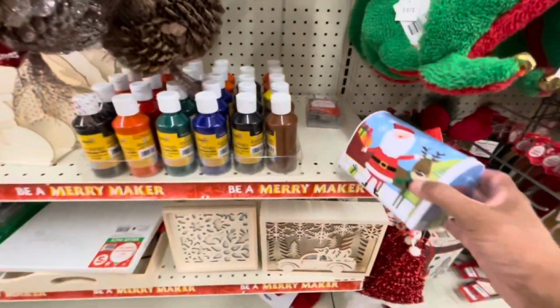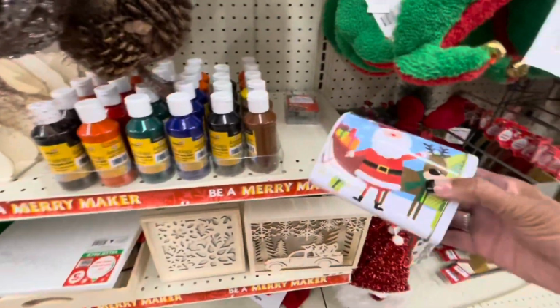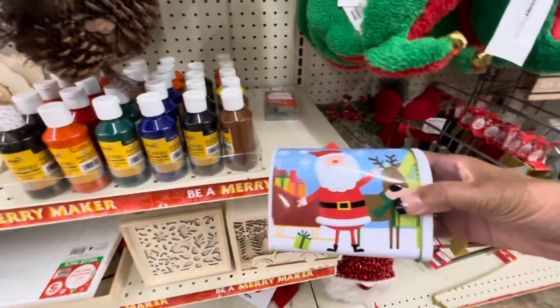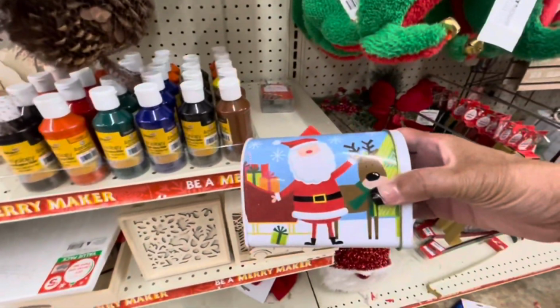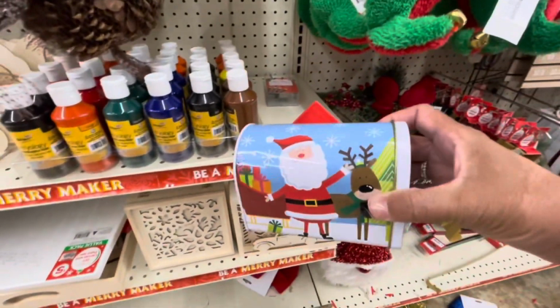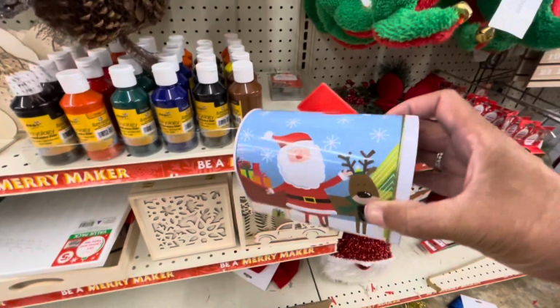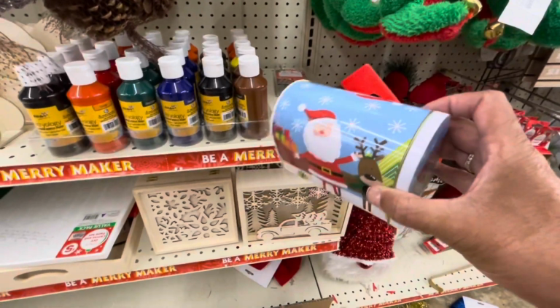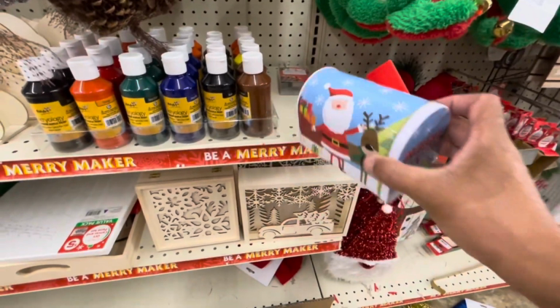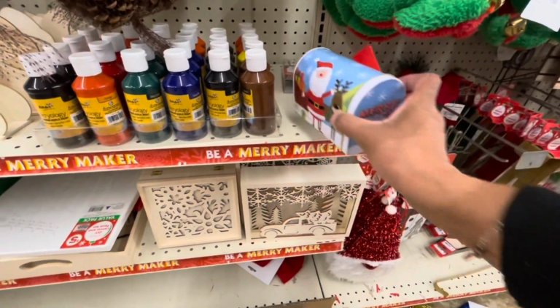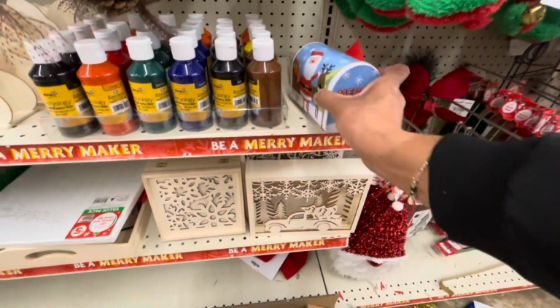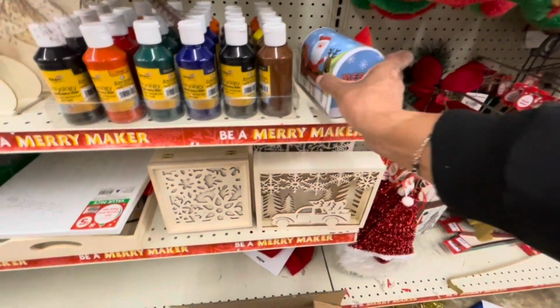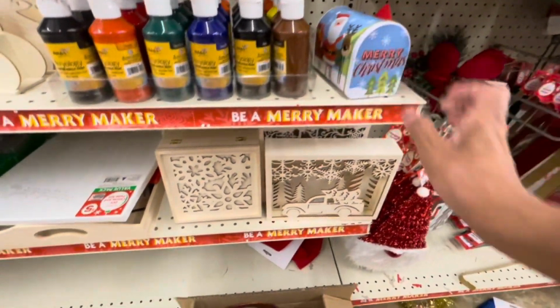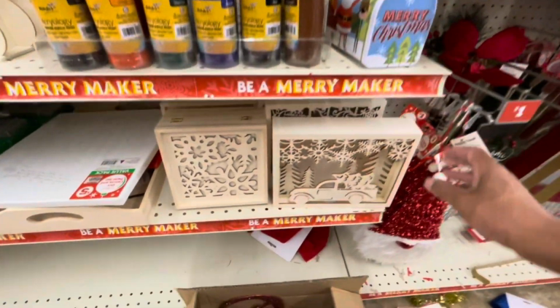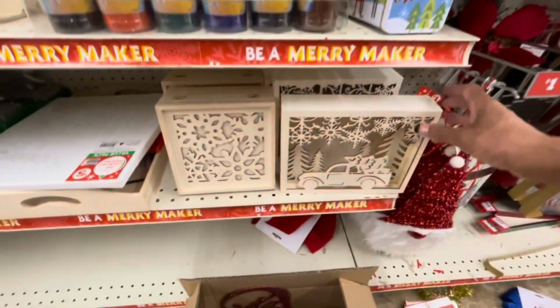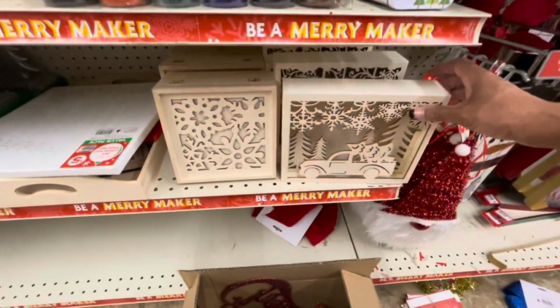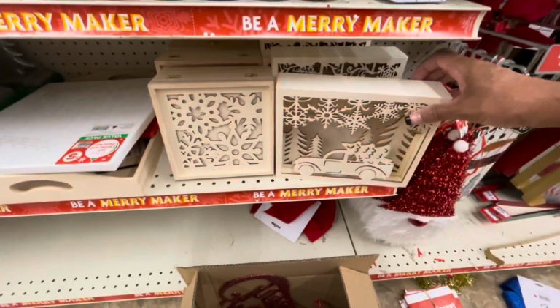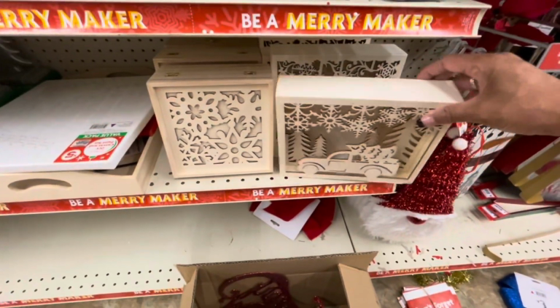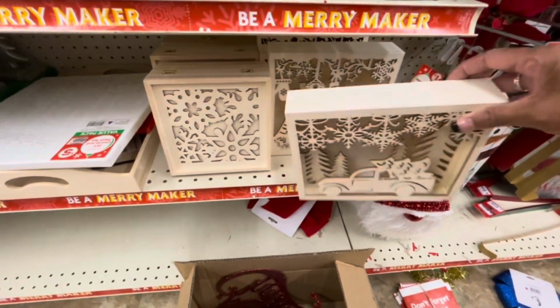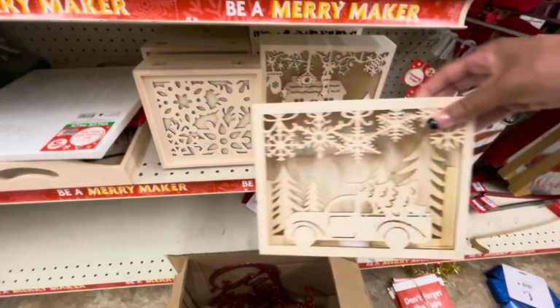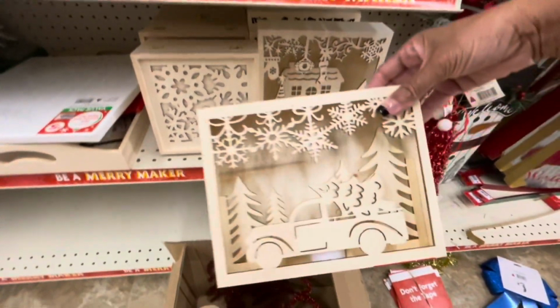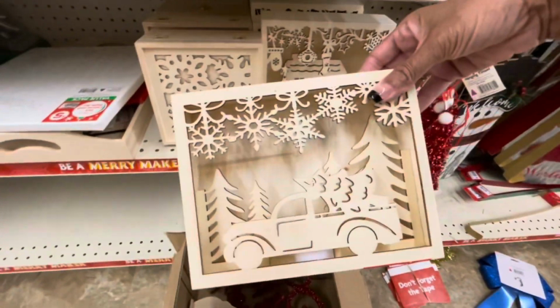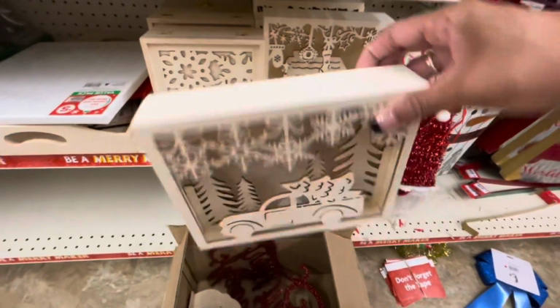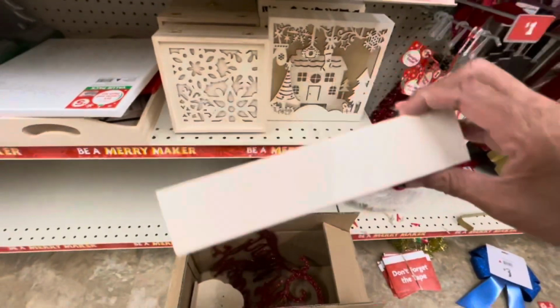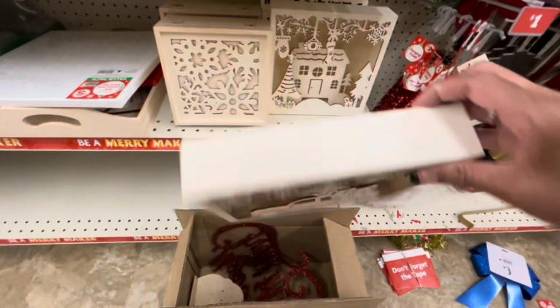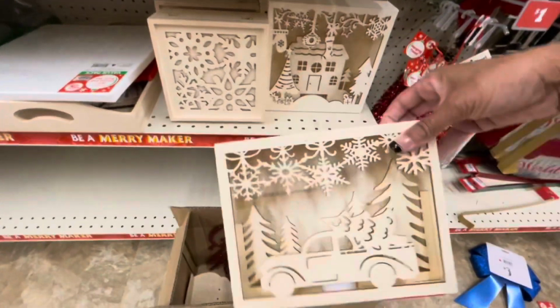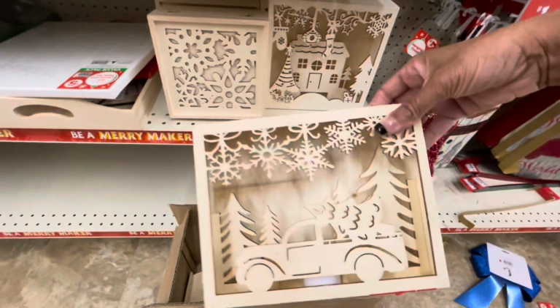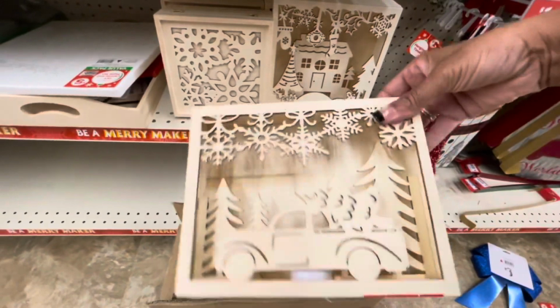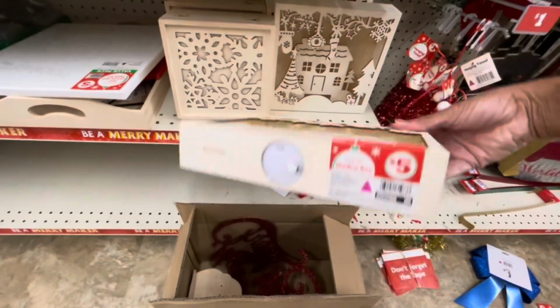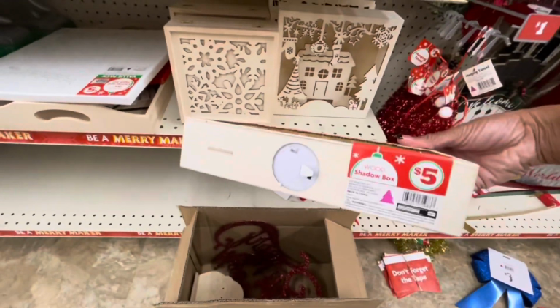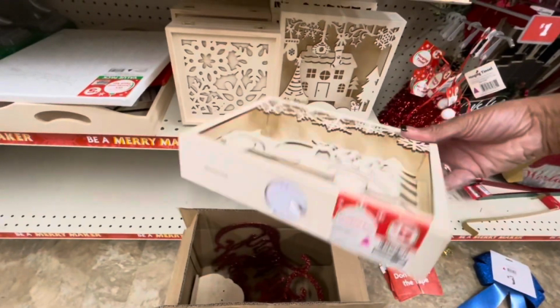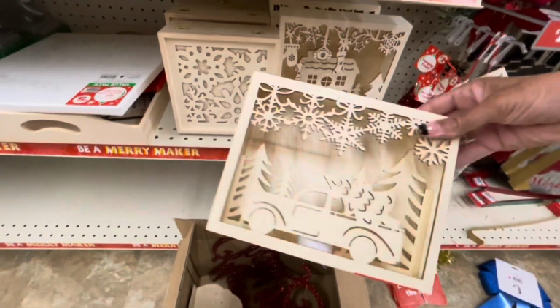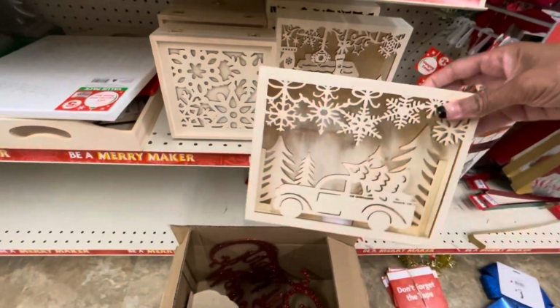They have a few of these mailboxes right here. Some of the little DIY wood boxes that light up — these are $5.